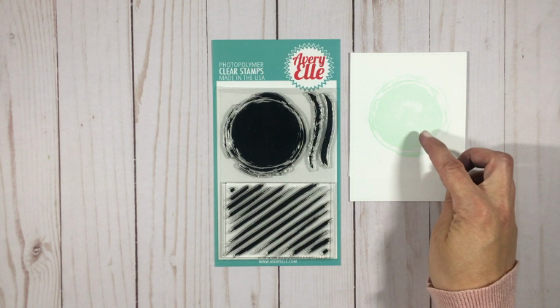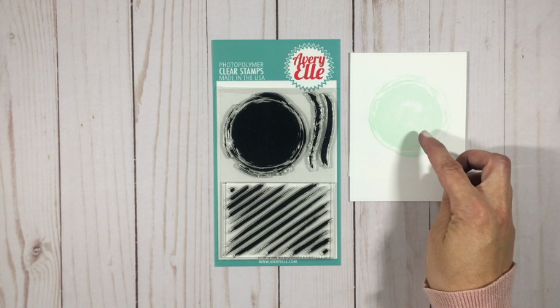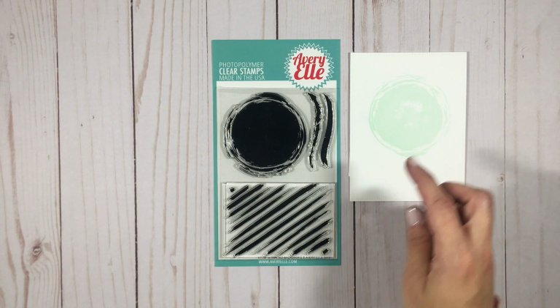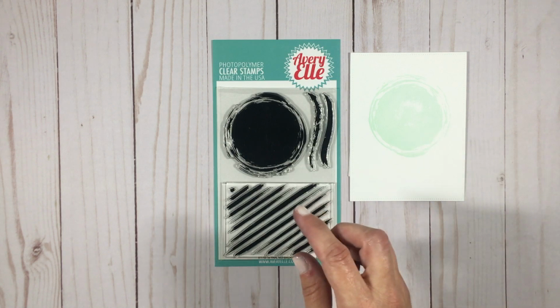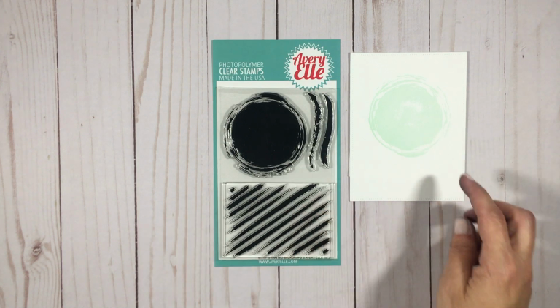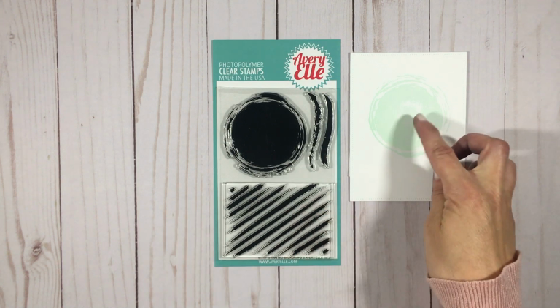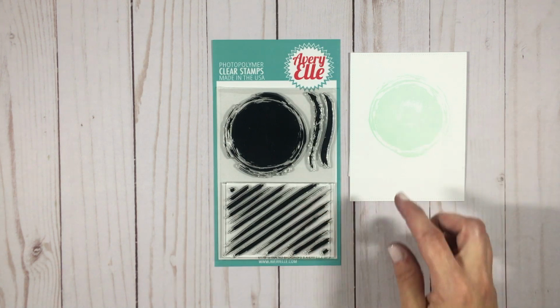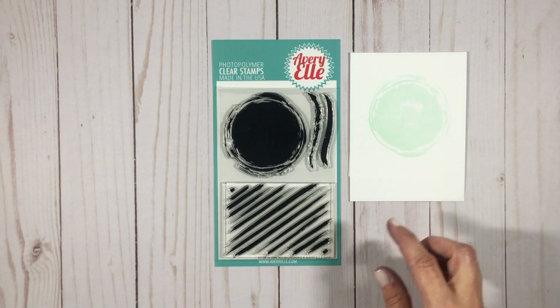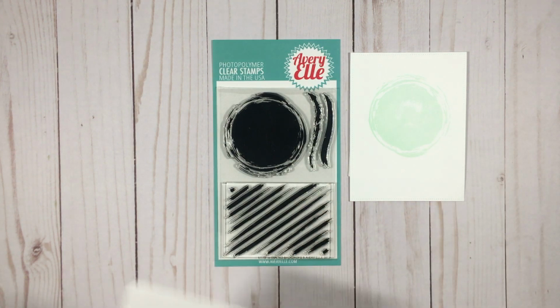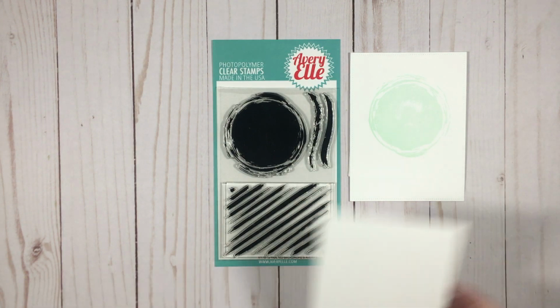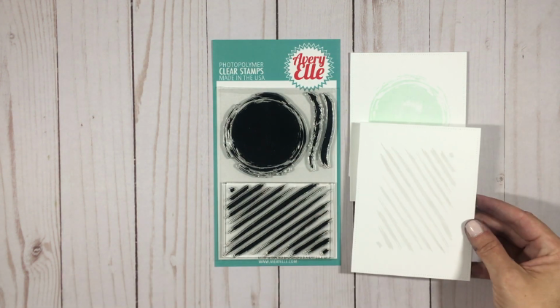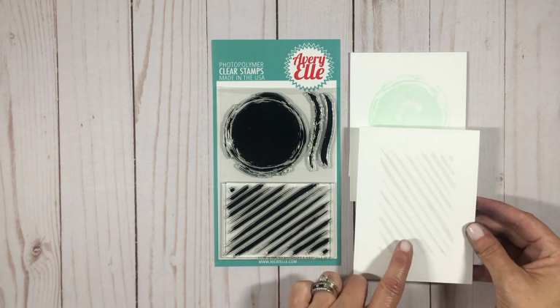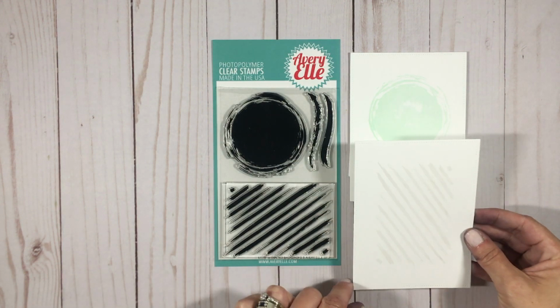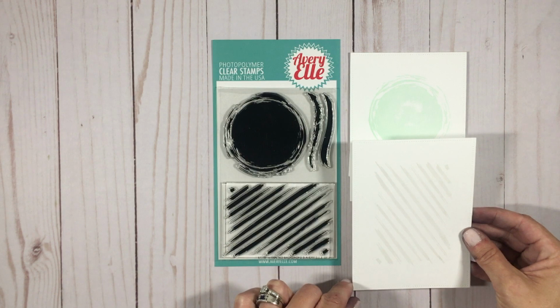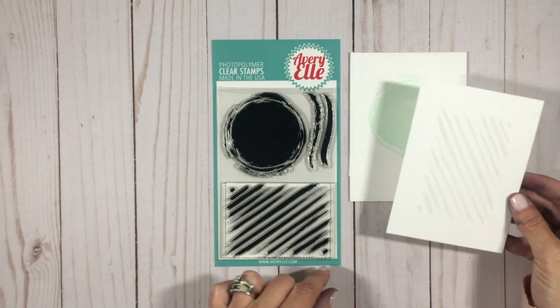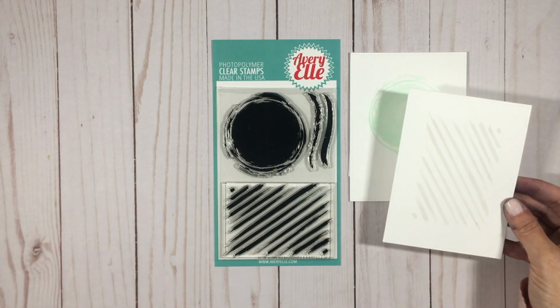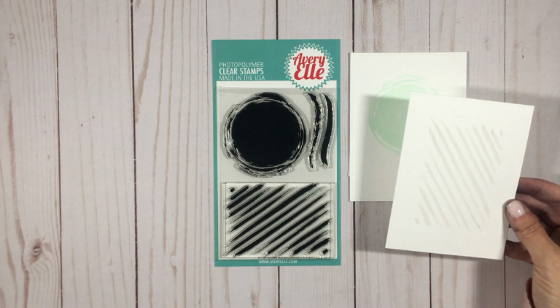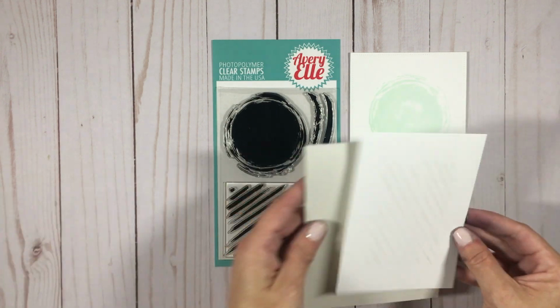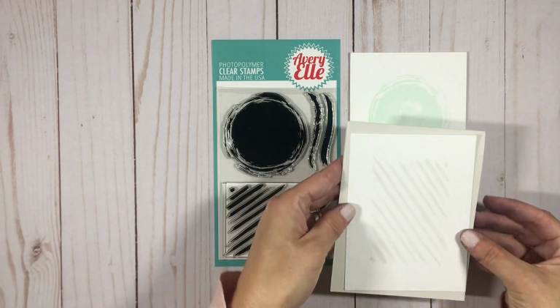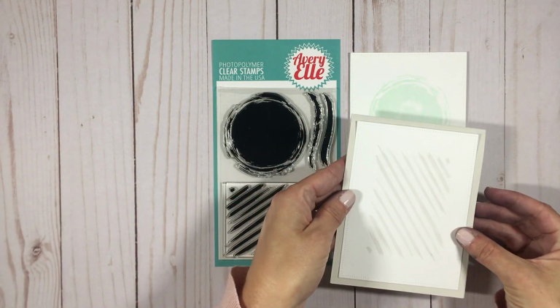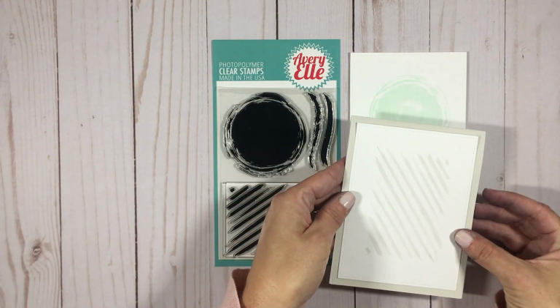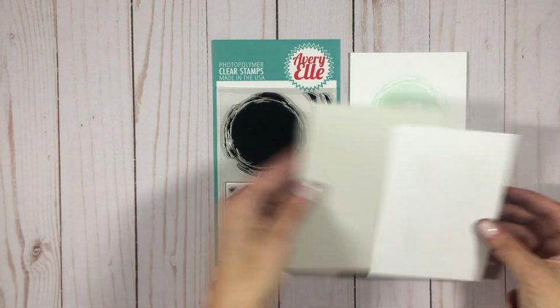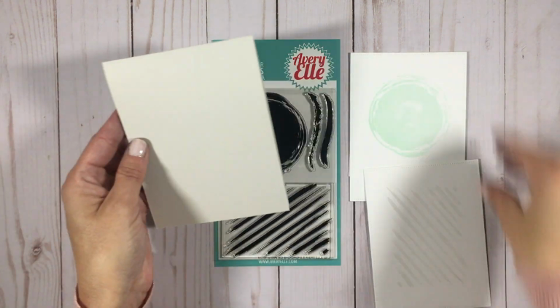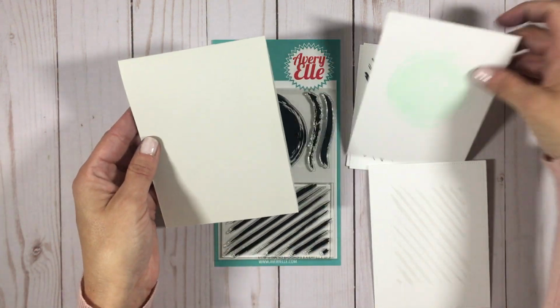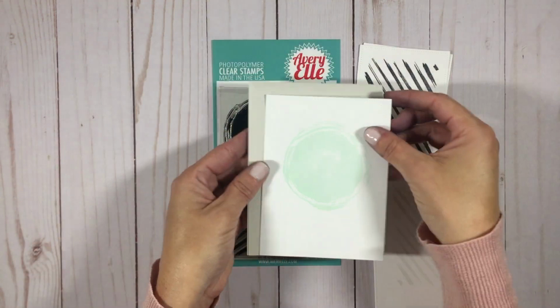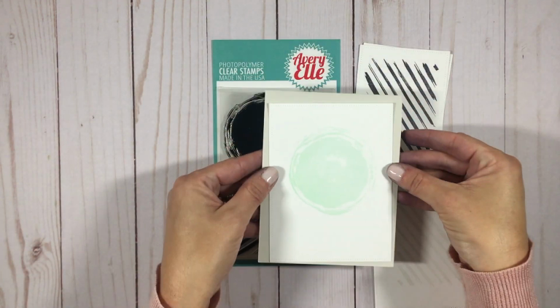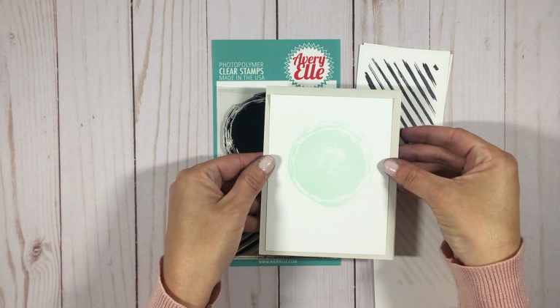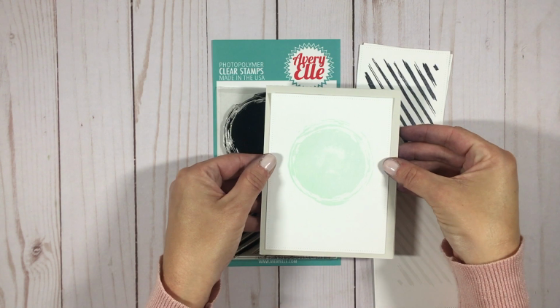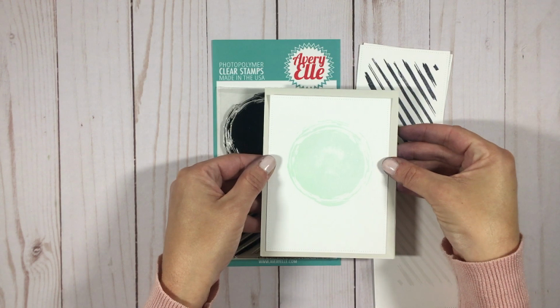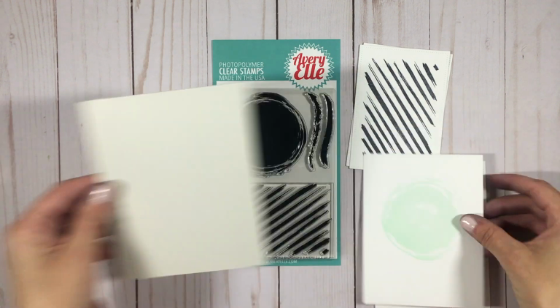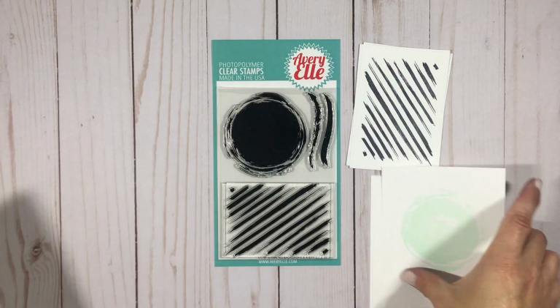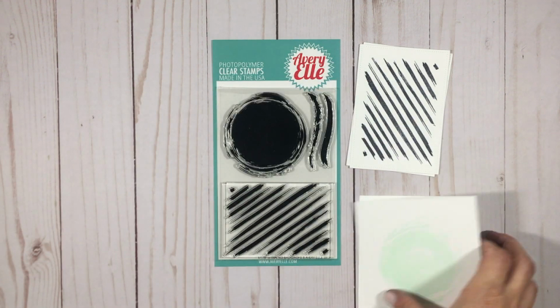I'm stamping them in different colors so you can see the look. This painted circle is awesome — it gives you the look like you distressed and tried to paint, but you didn't. Here's a reference for a four and a quarter by five and a half sheet of cardstock.